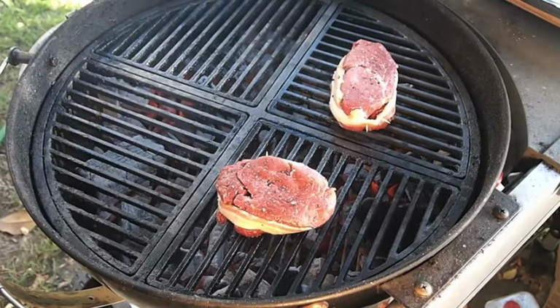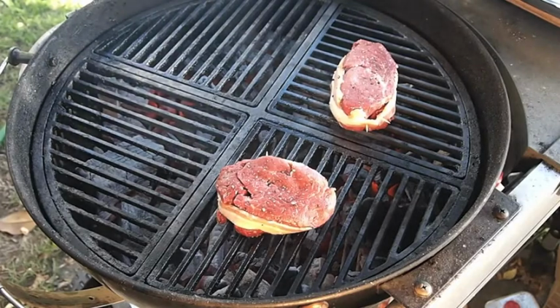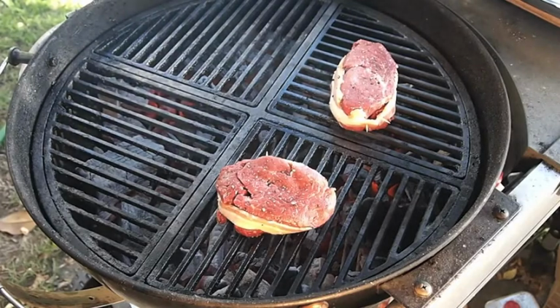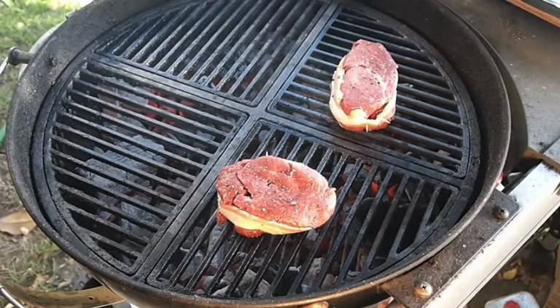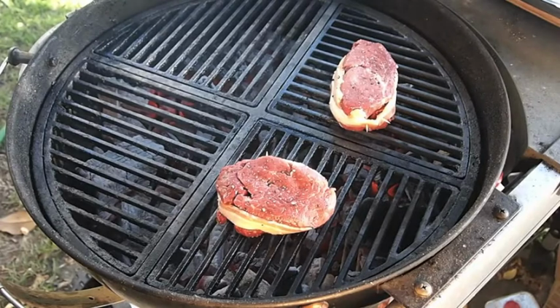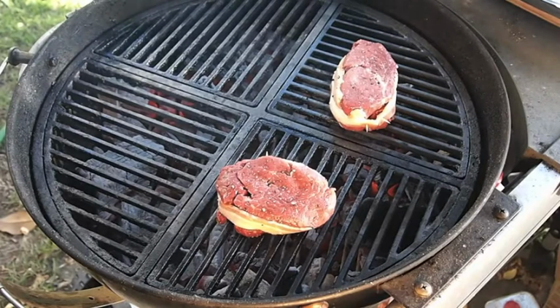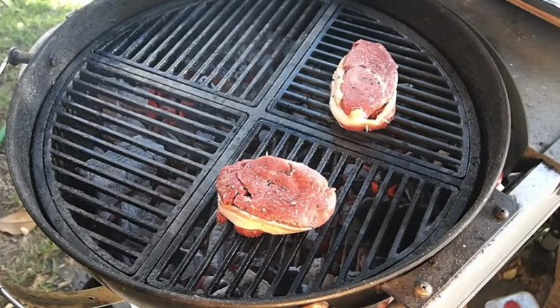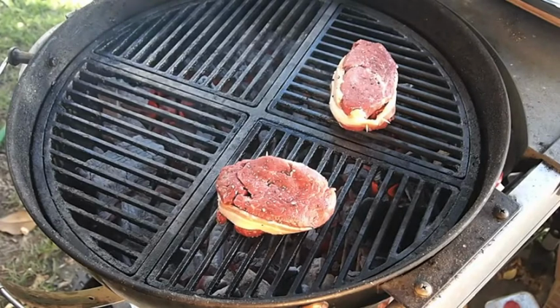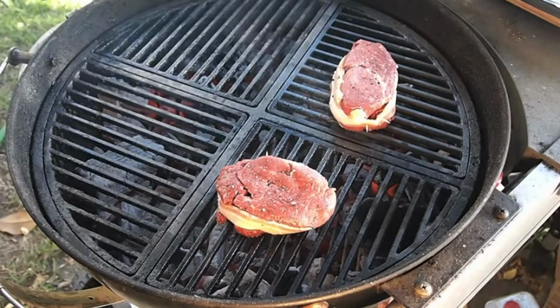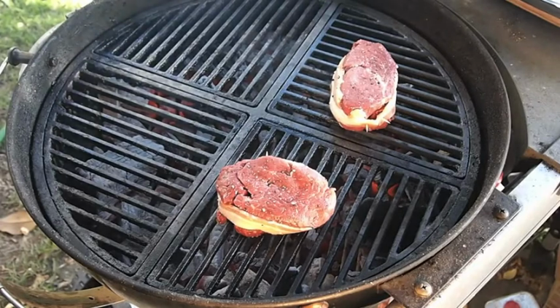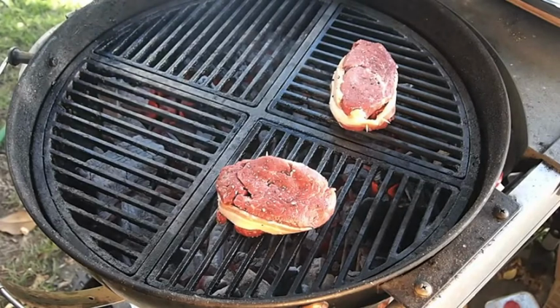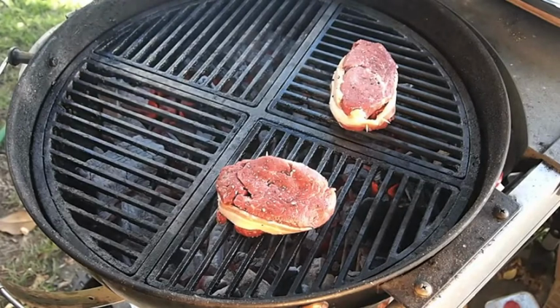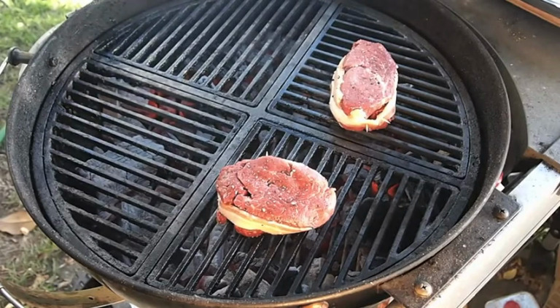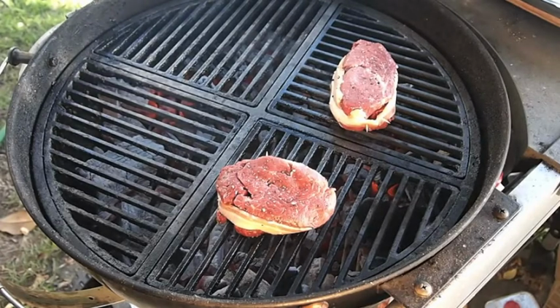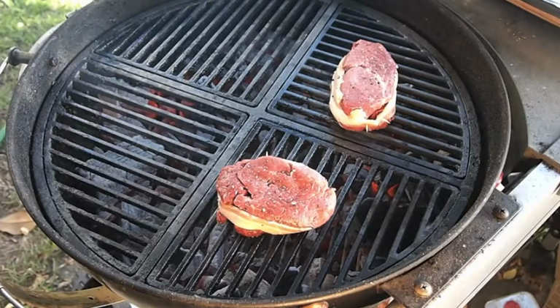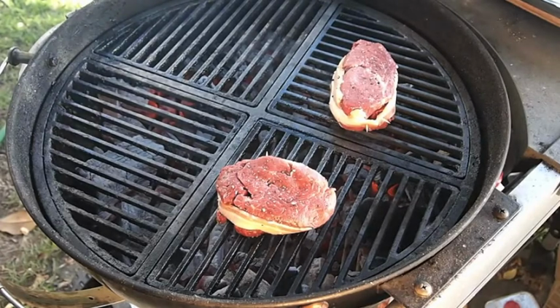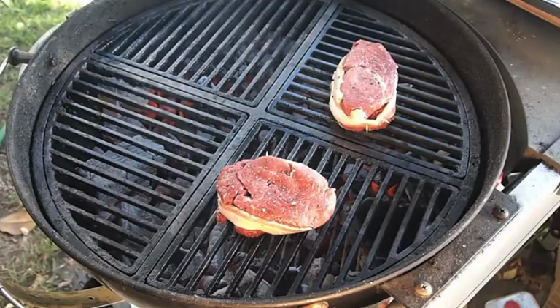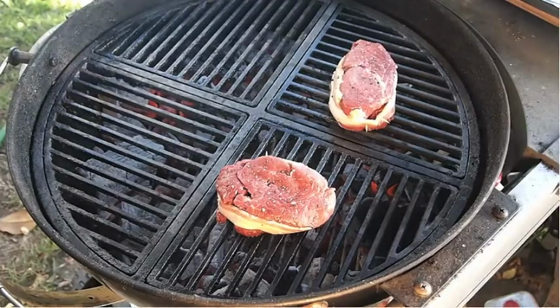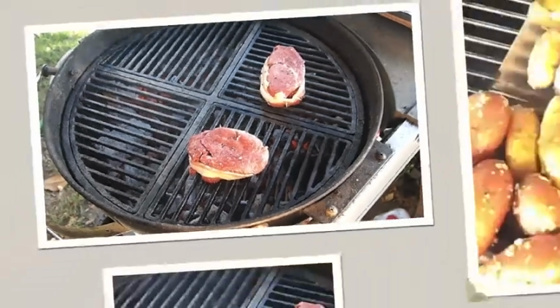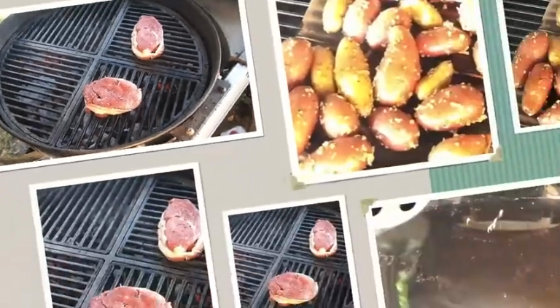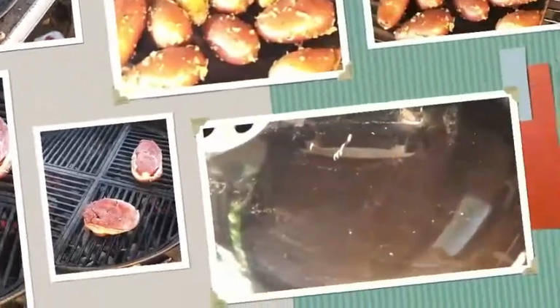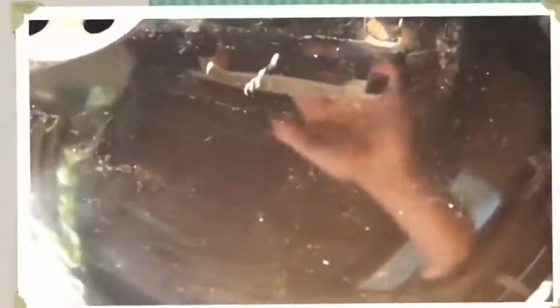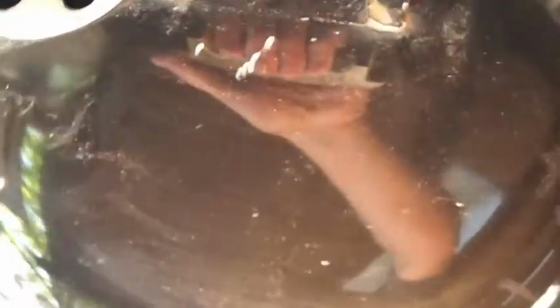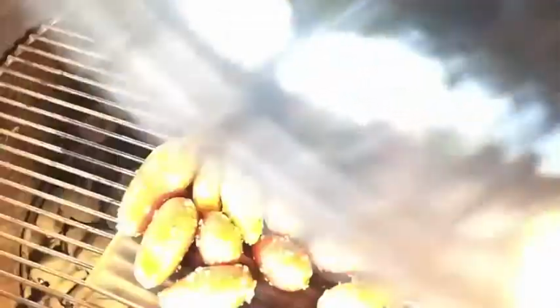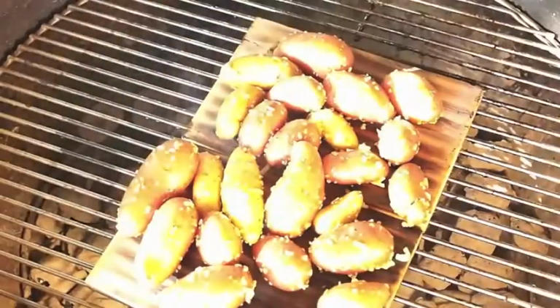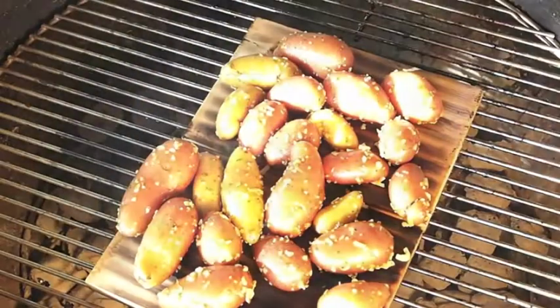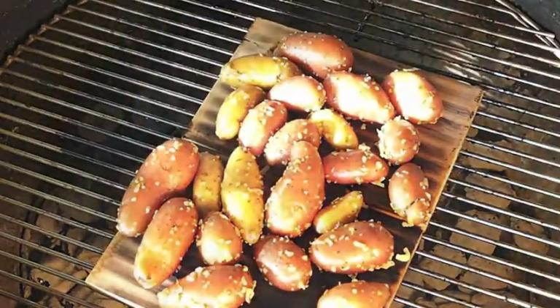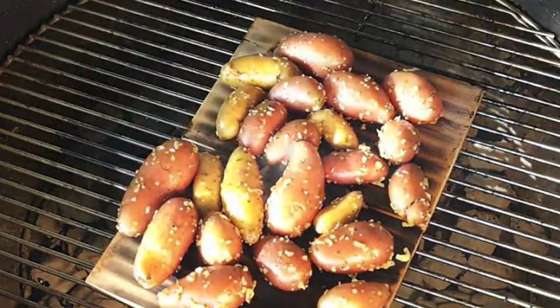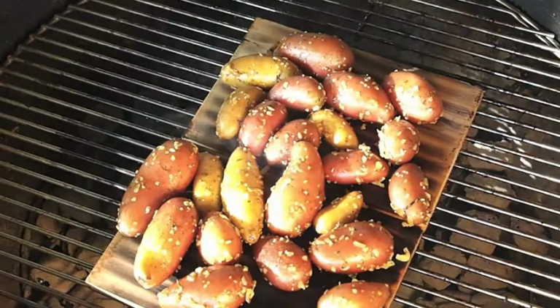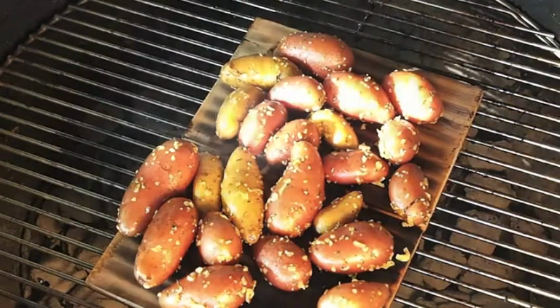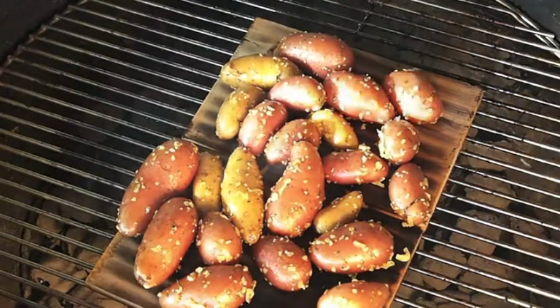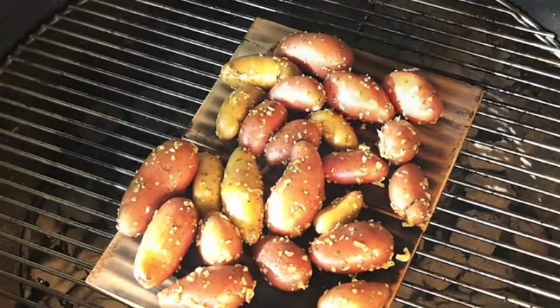While this is cooking here, I want to show you something else that I'm doing for the side that I'm kind of excited about. Let's go to my other grill. On my other Weber here, I'm cedar planking some little fingerling potatoes.